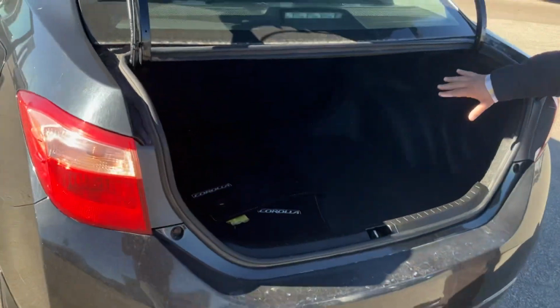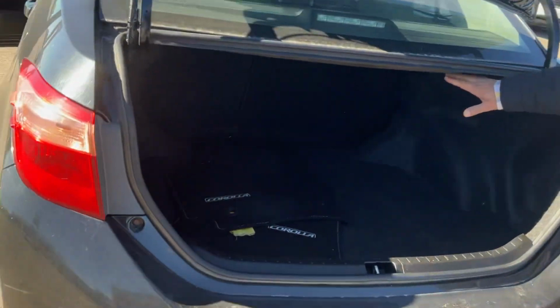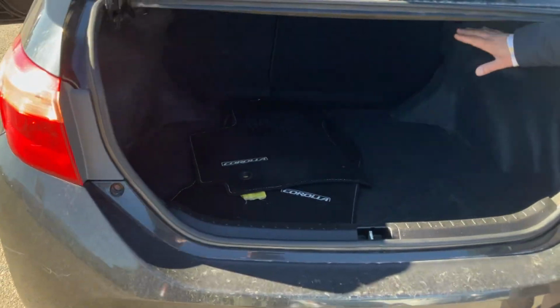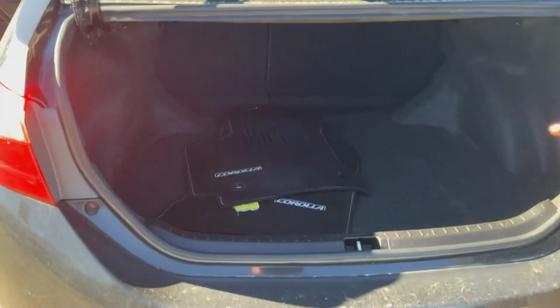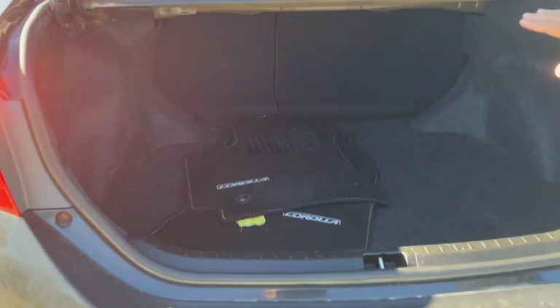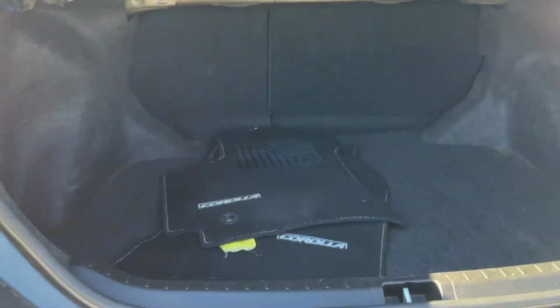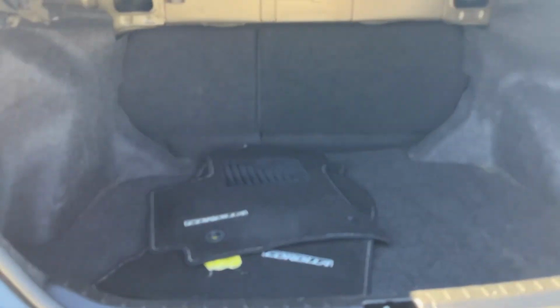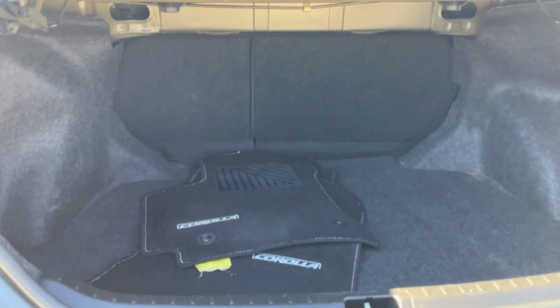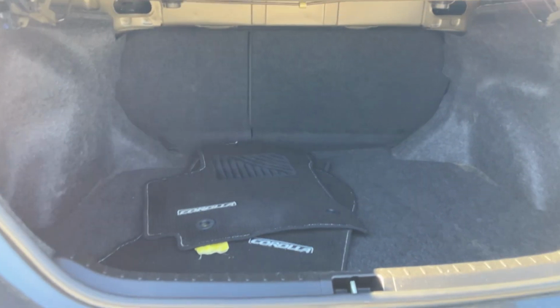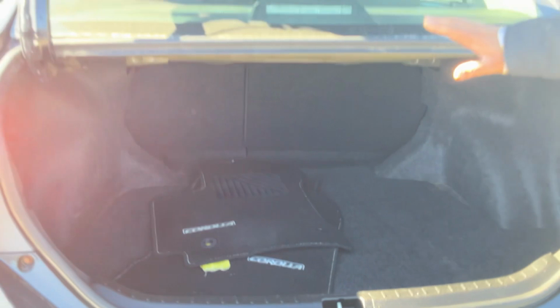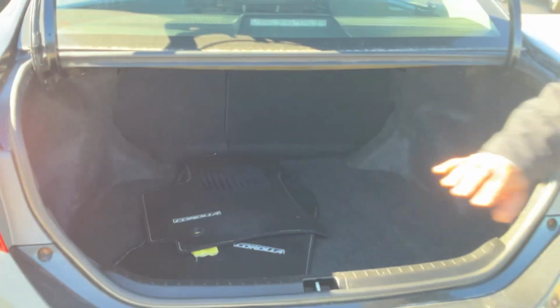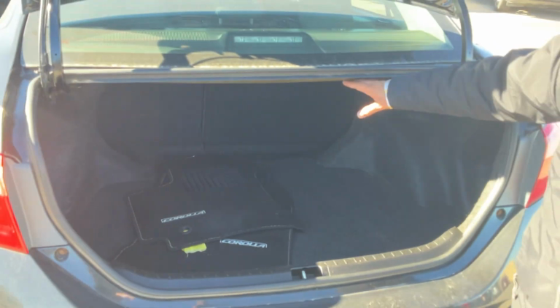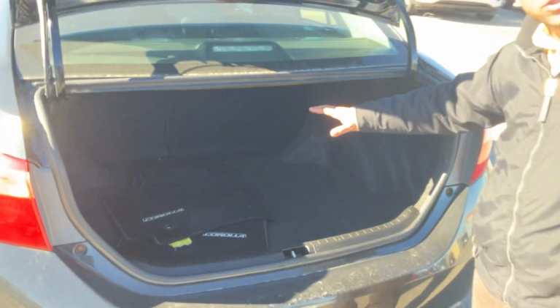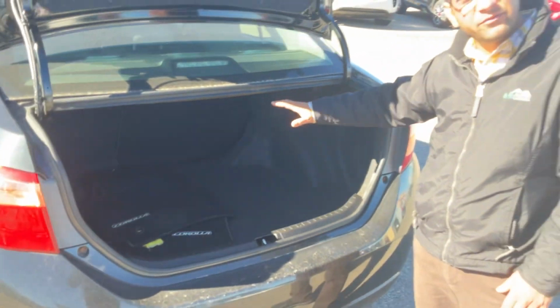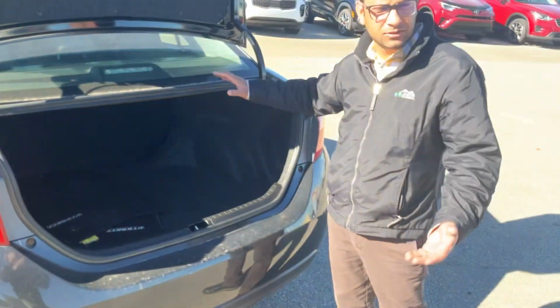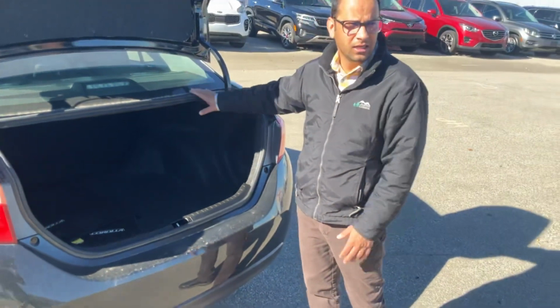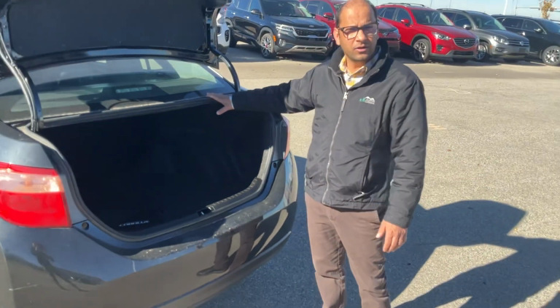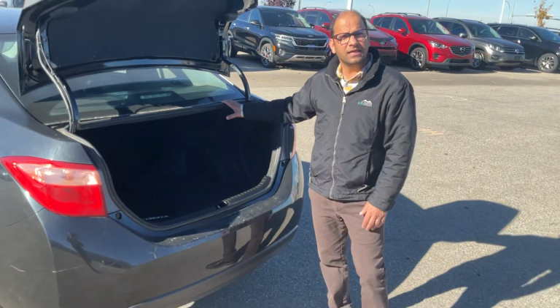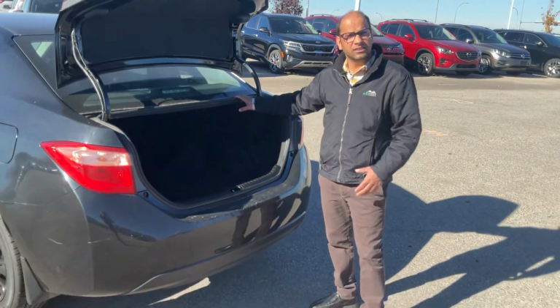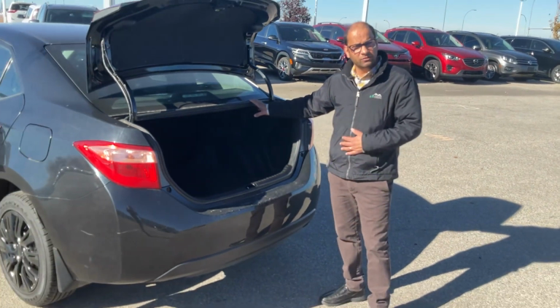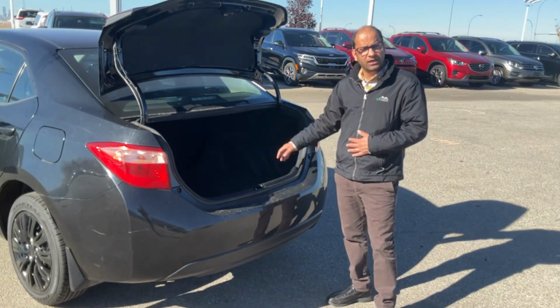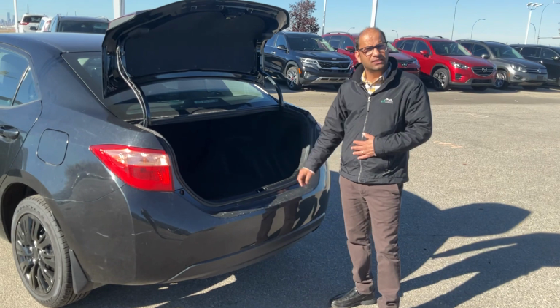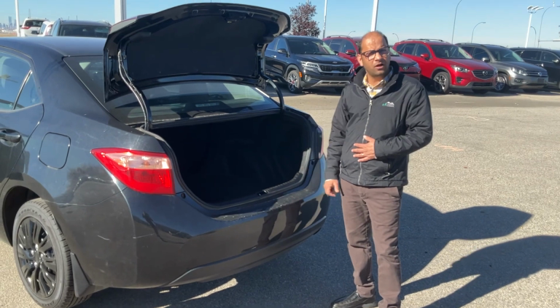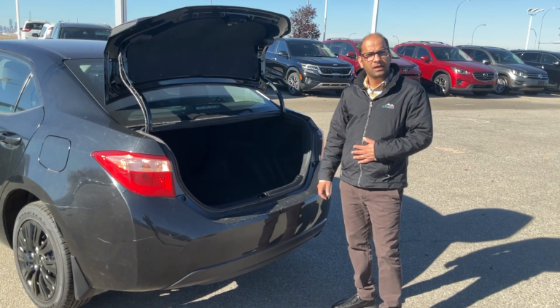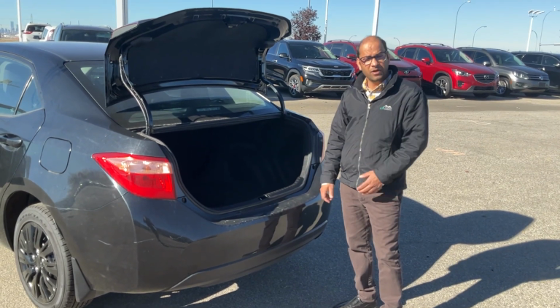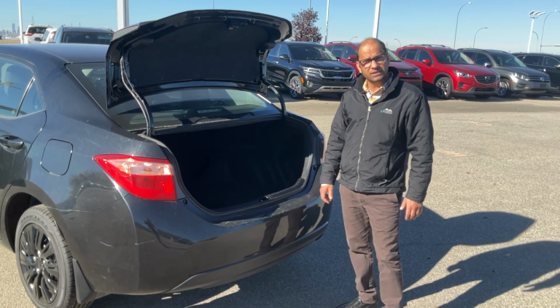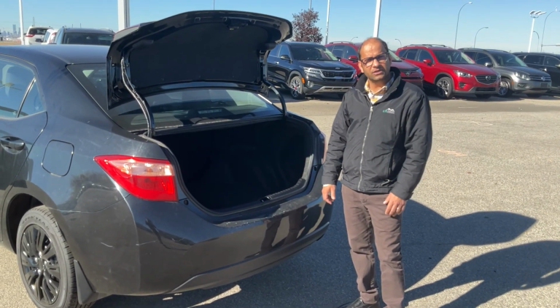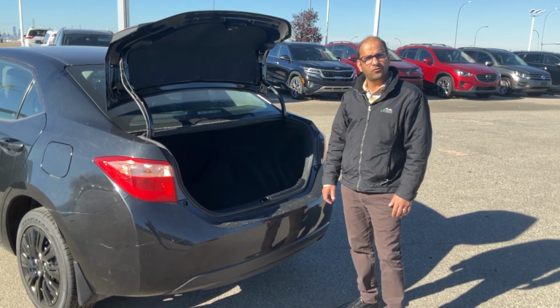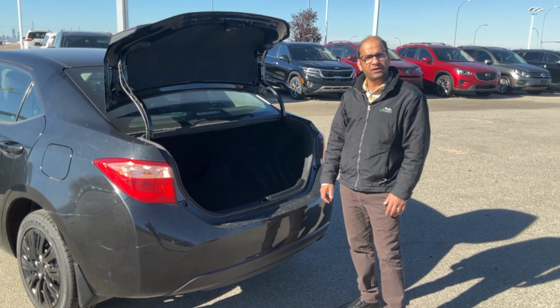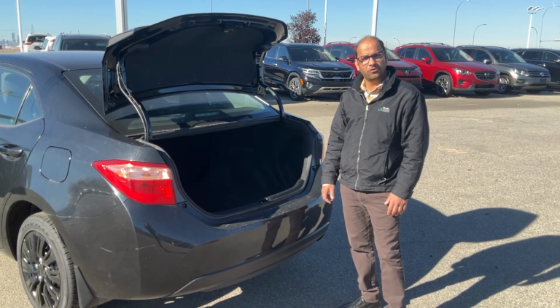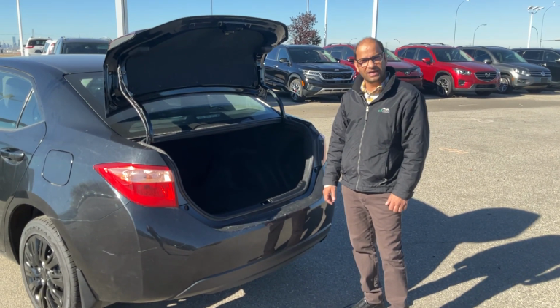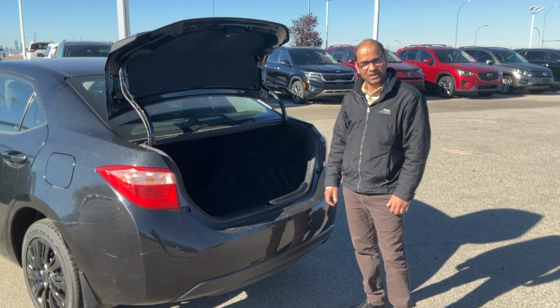It has a 60/40 split, so you can put the seats down and fit most of your stuff in there as well. Again, this is Paneet from Shaywood Kia — please give me a call. My phone number is 780-449-4499. Thank you.